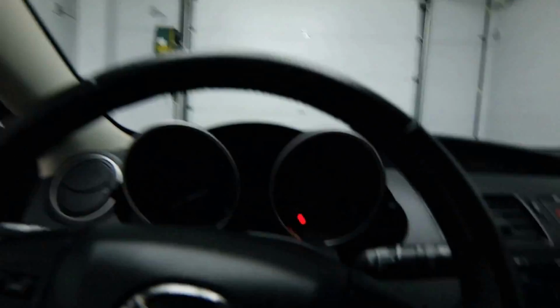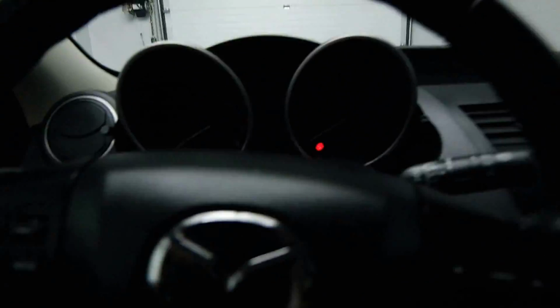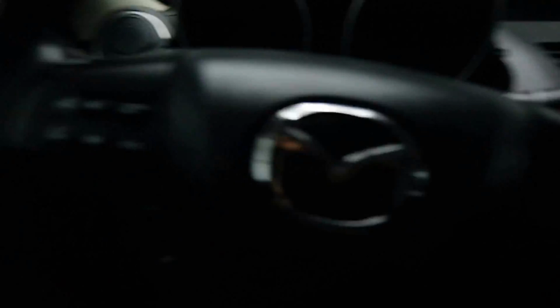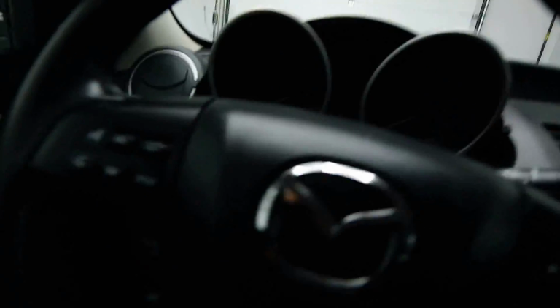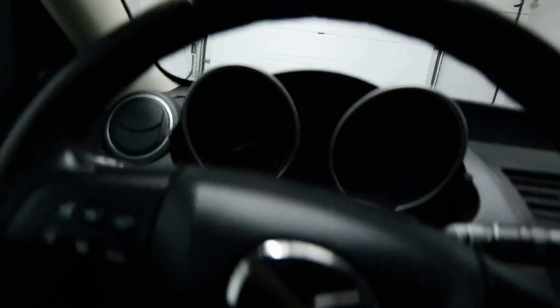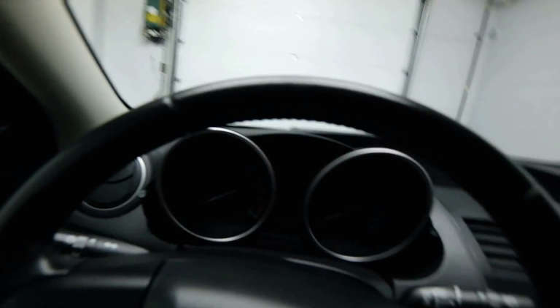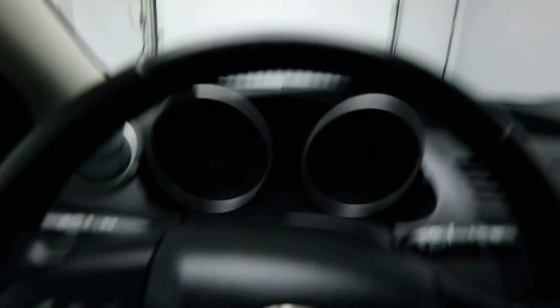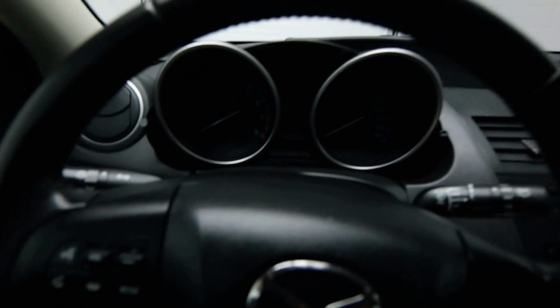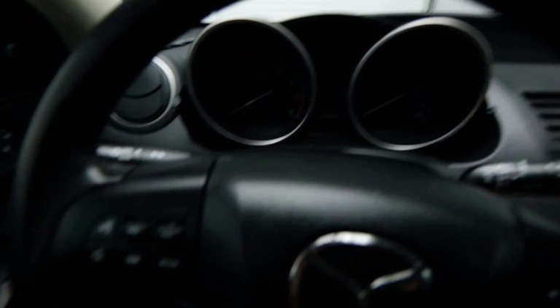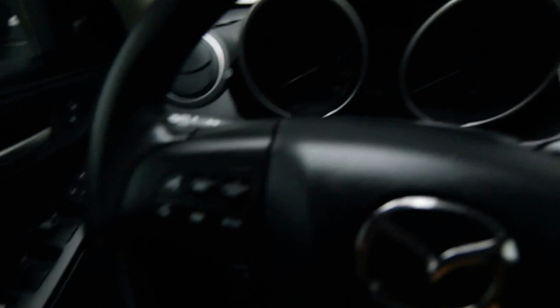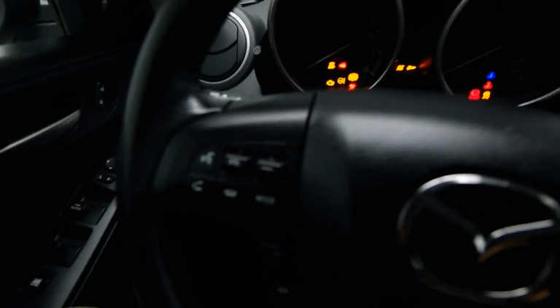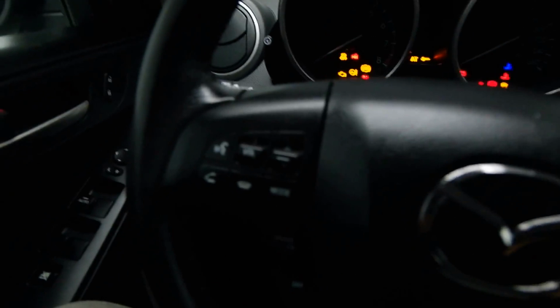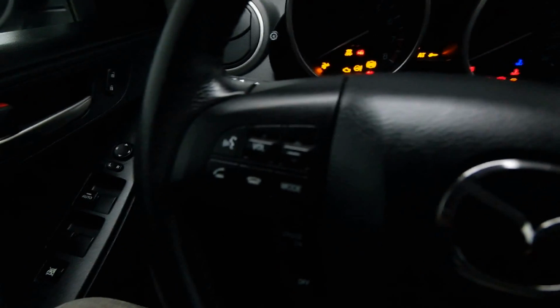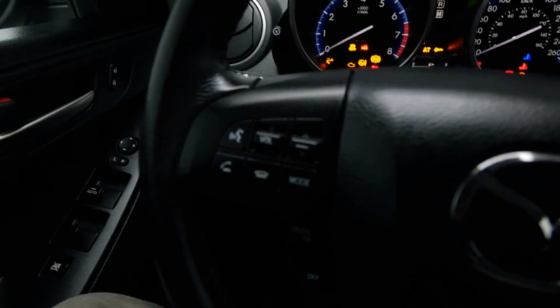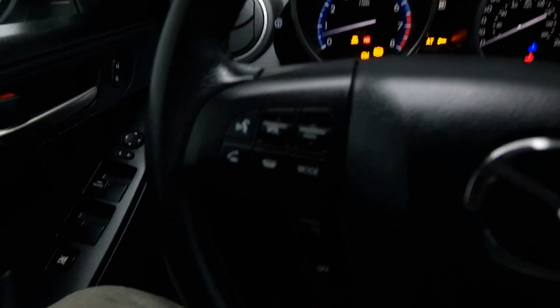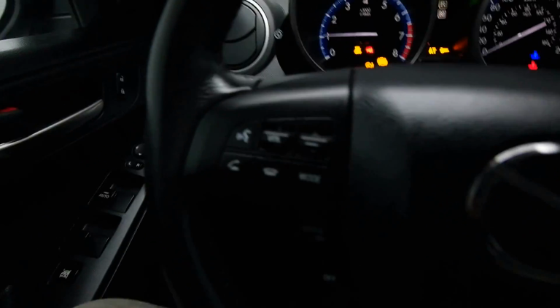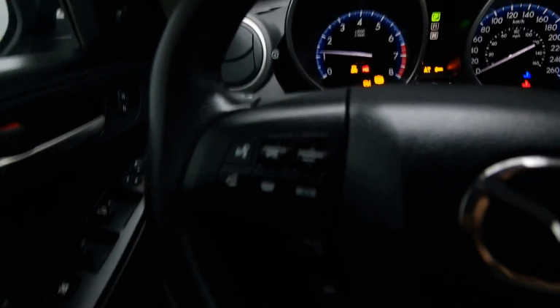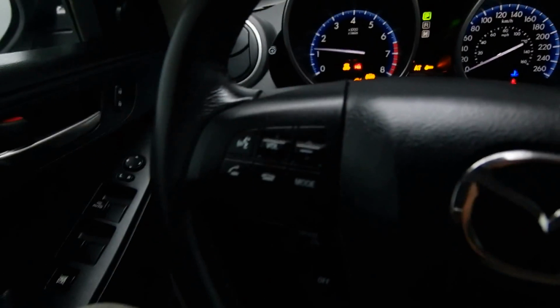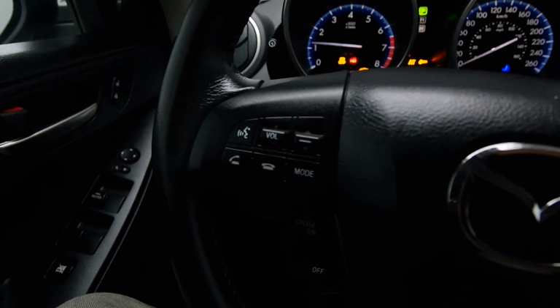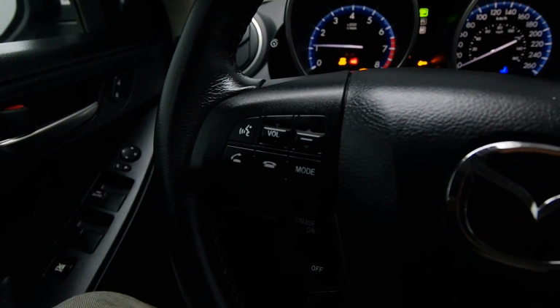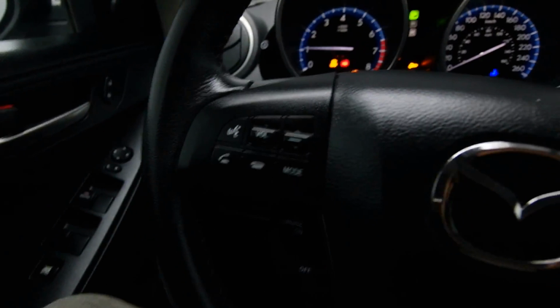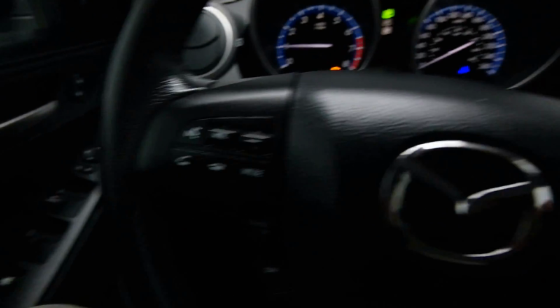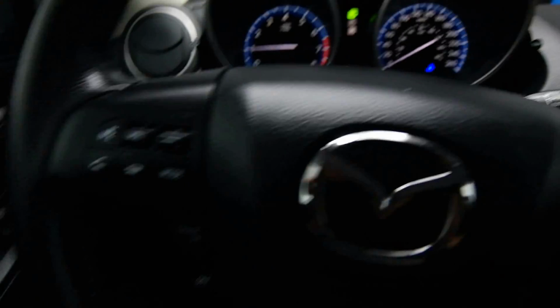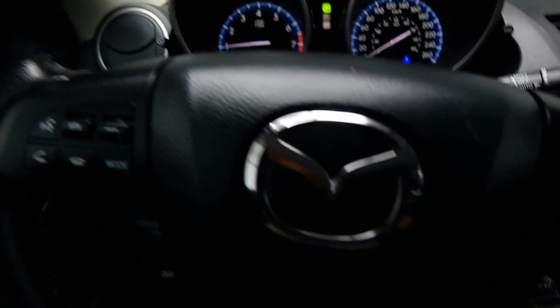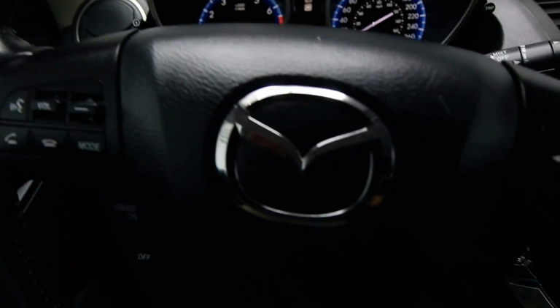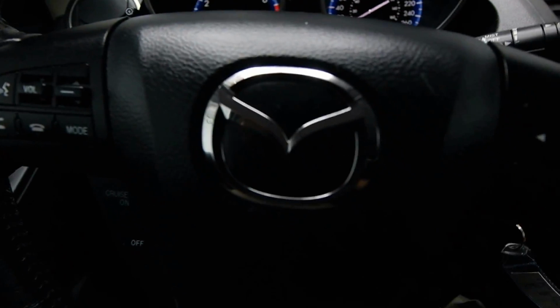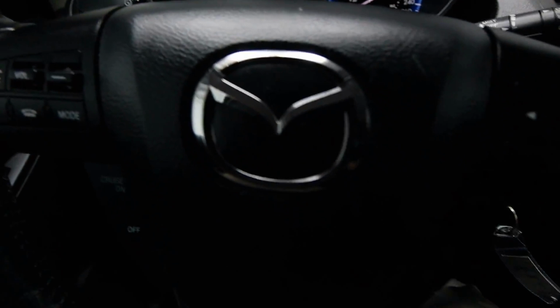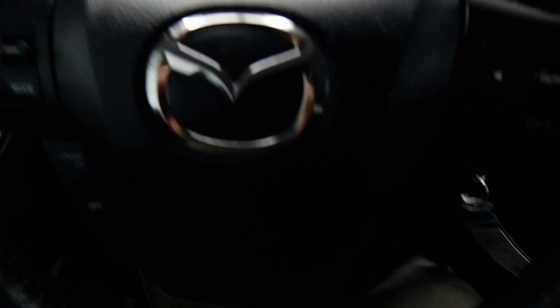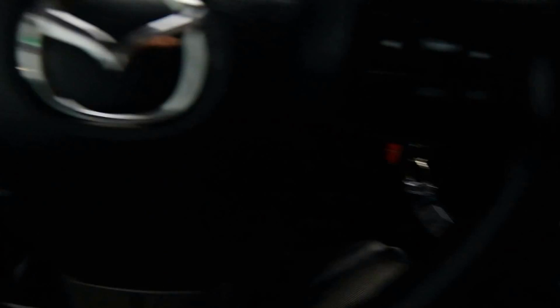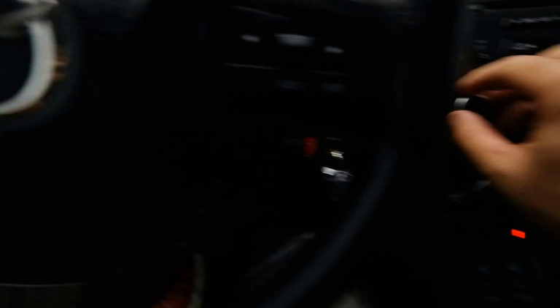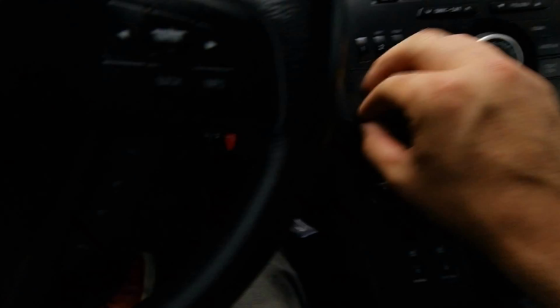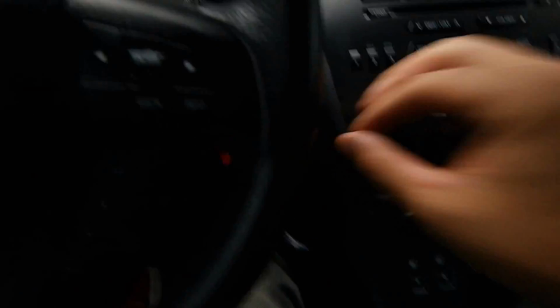There's leather on the steering wheel, radio controls, and cruise control.